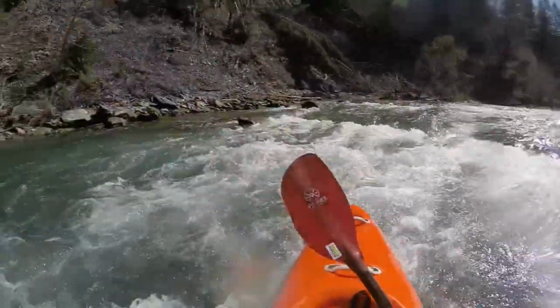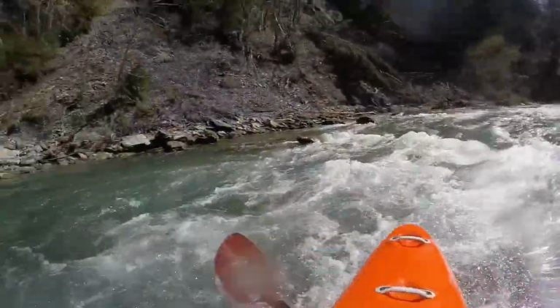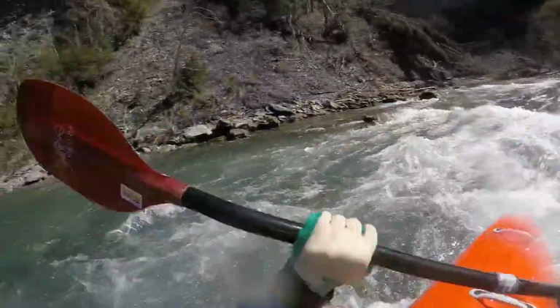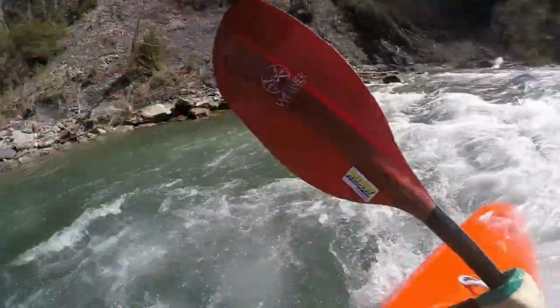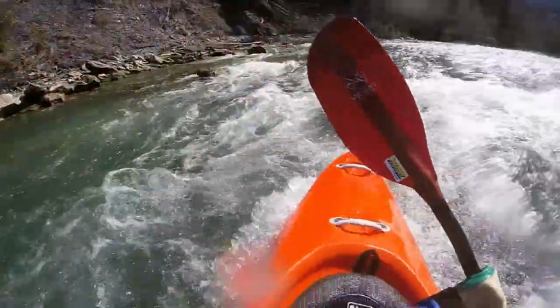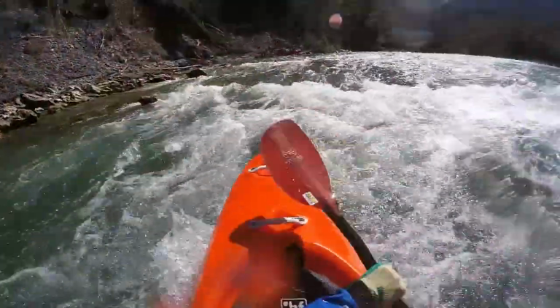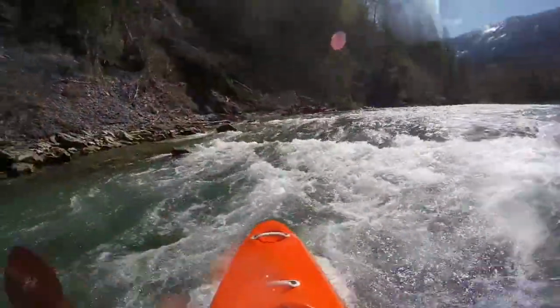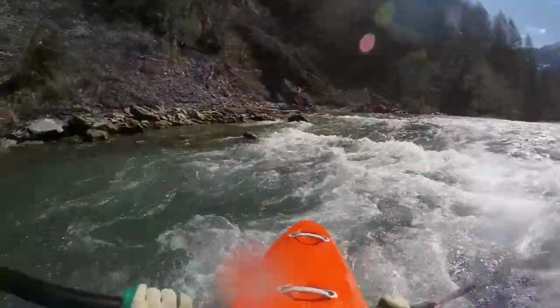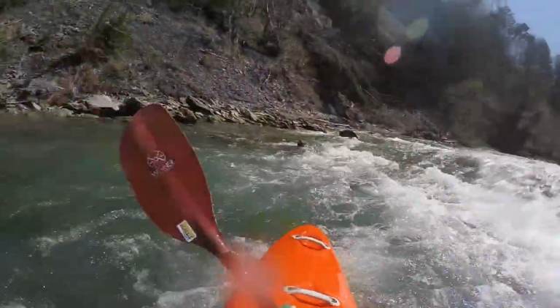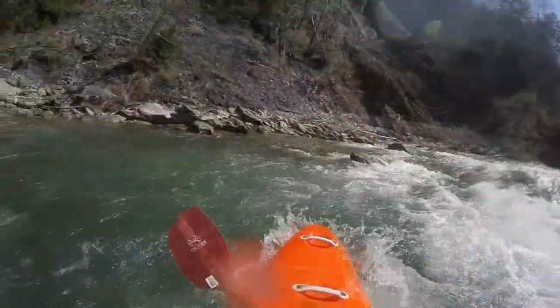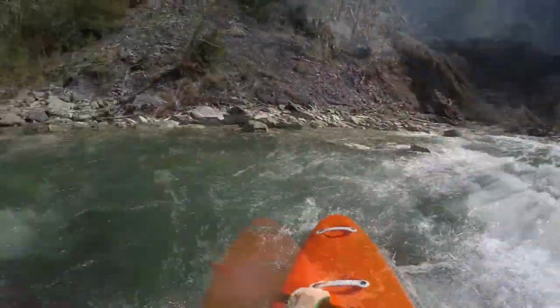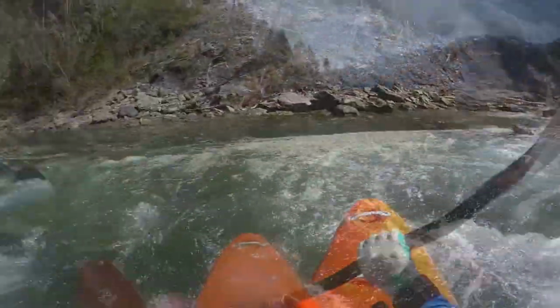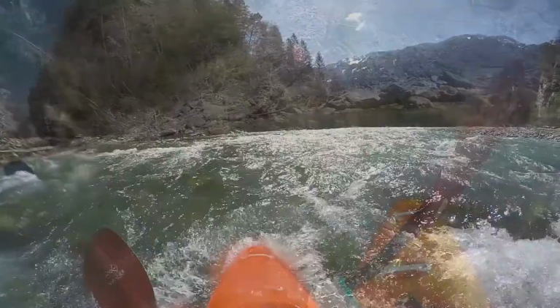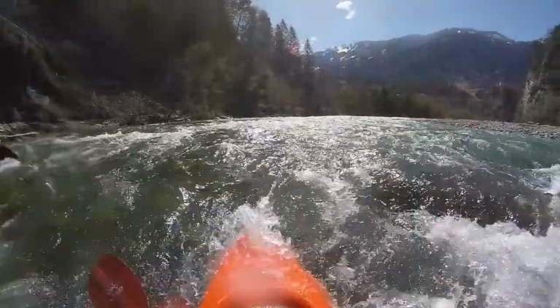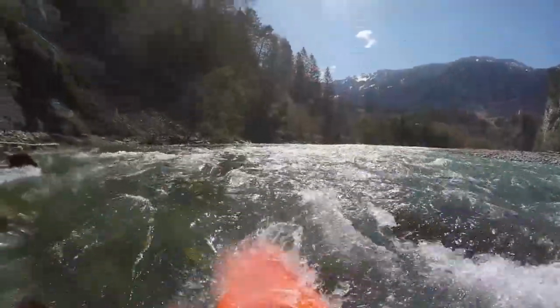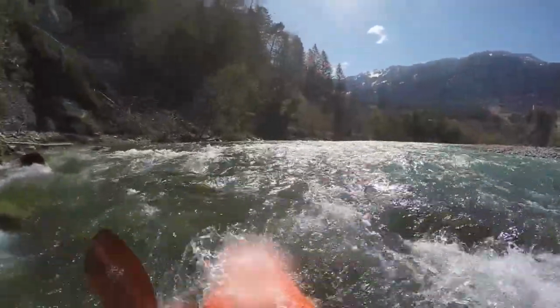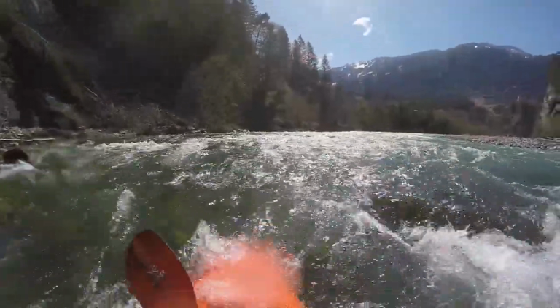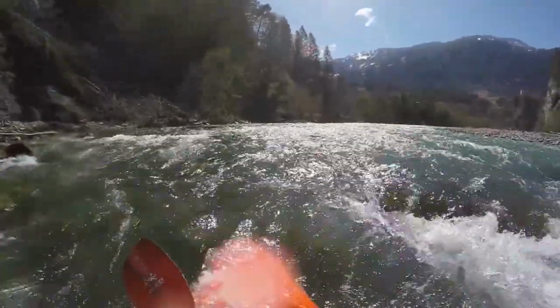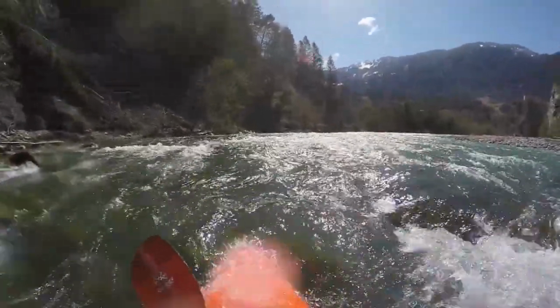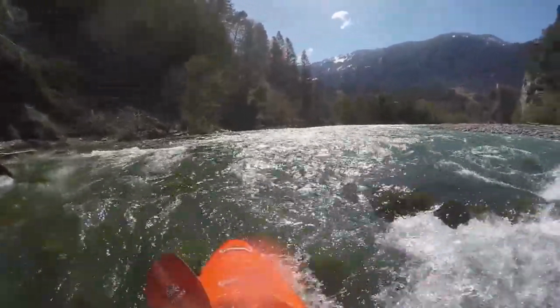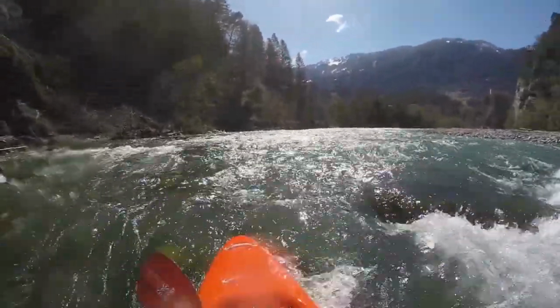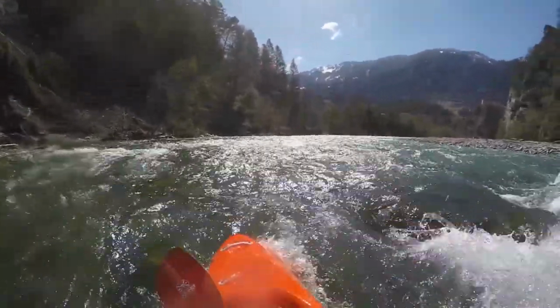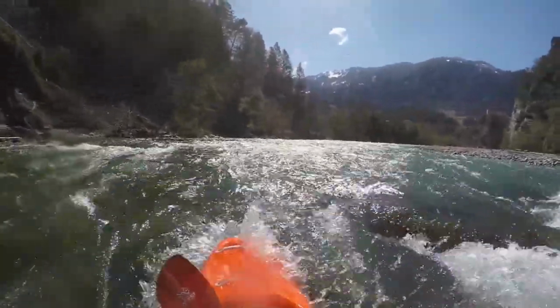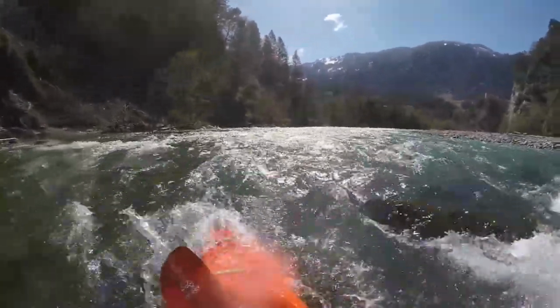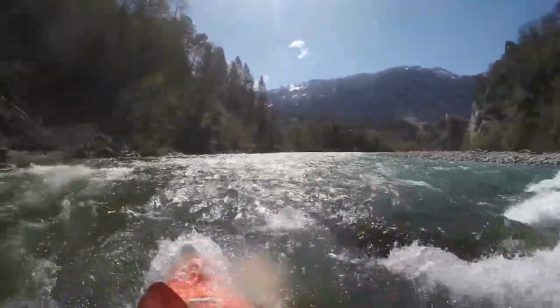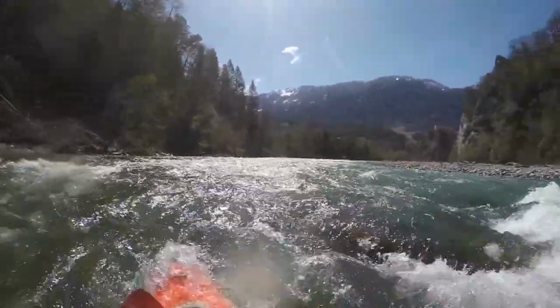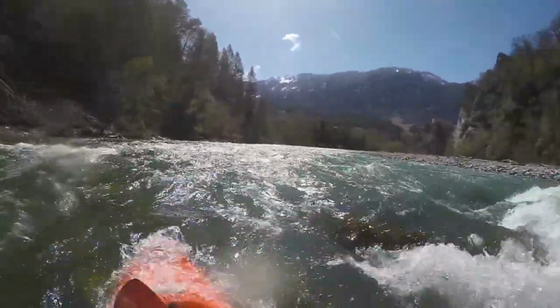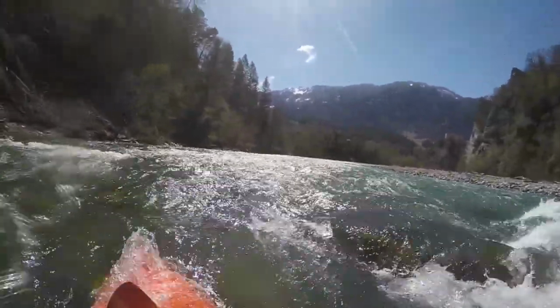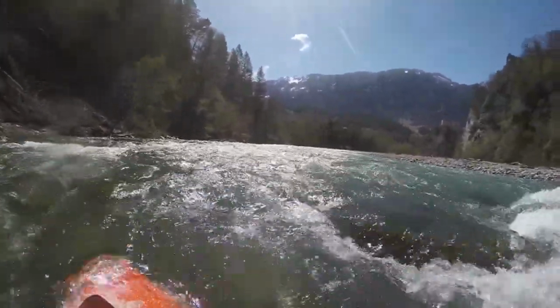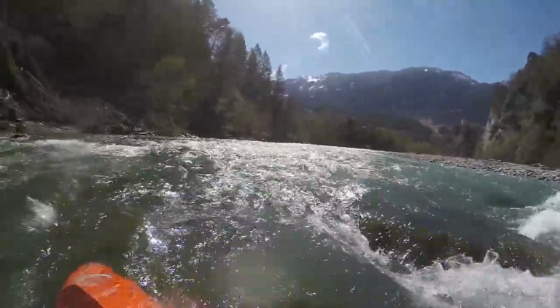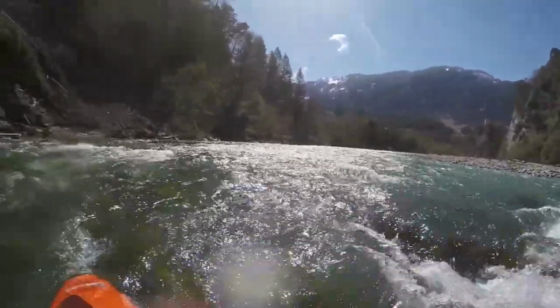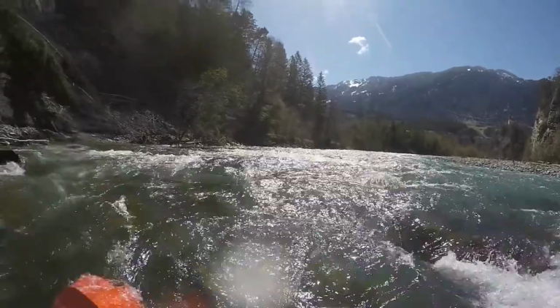From here on the river burrows through the moraine to break through towards the Vorderrhein to form one of Europe's large rivers.